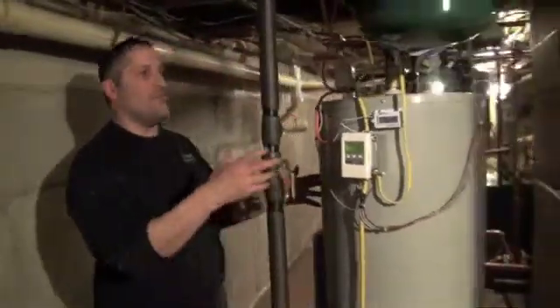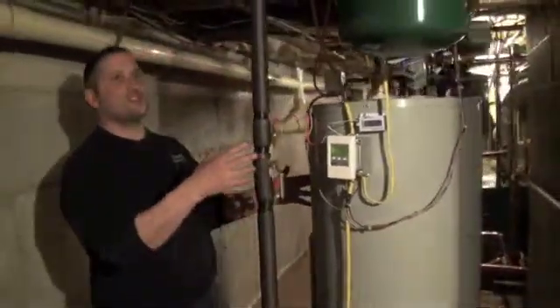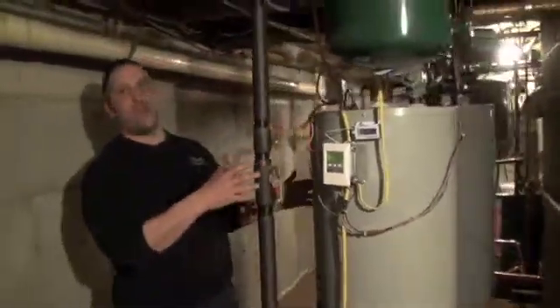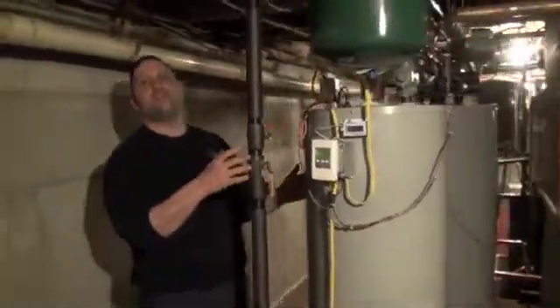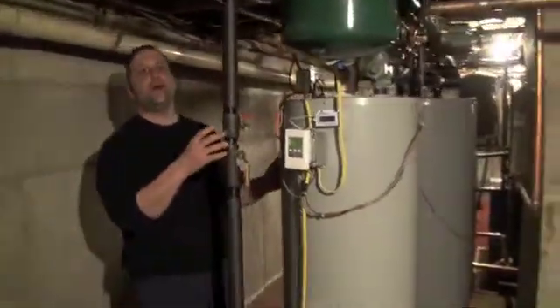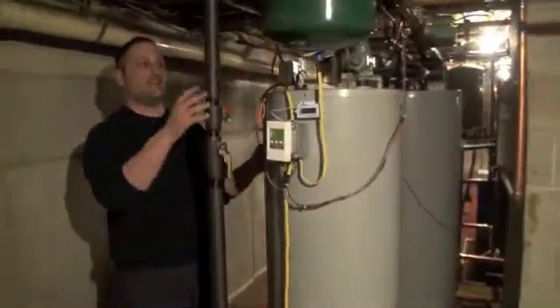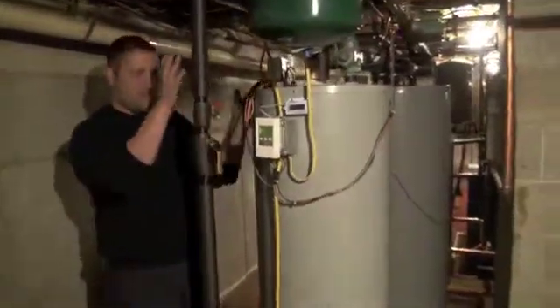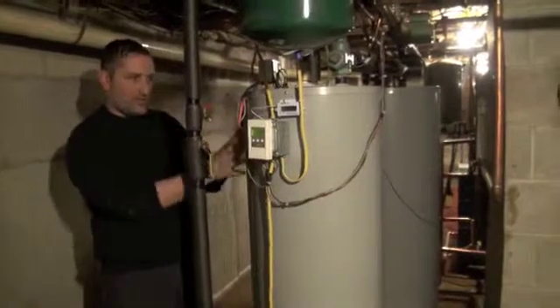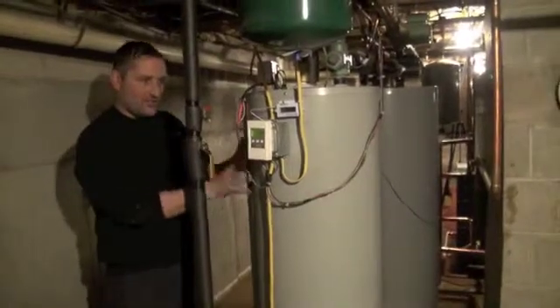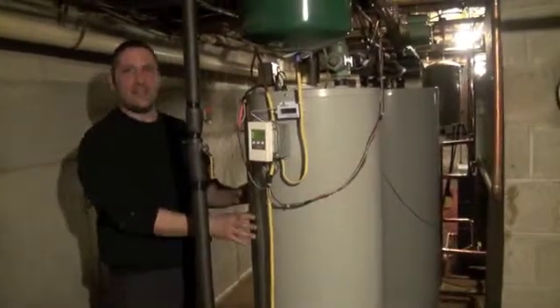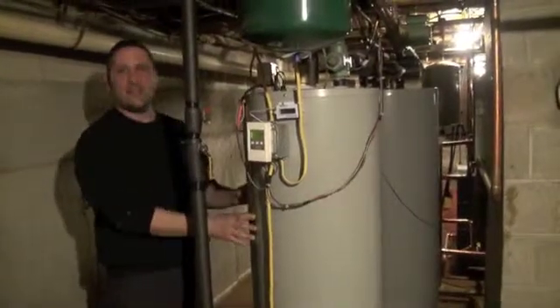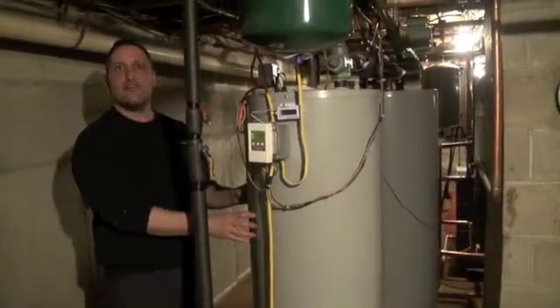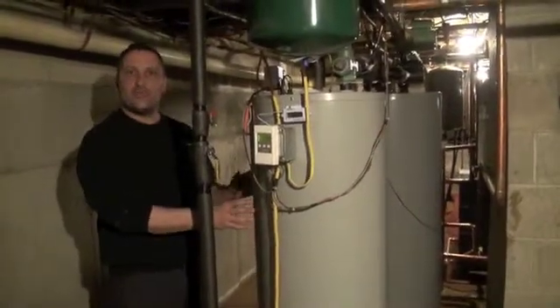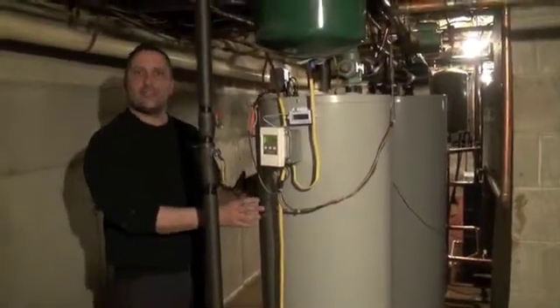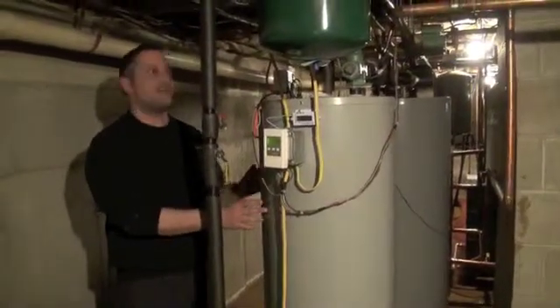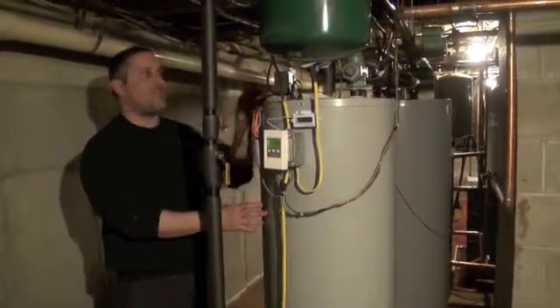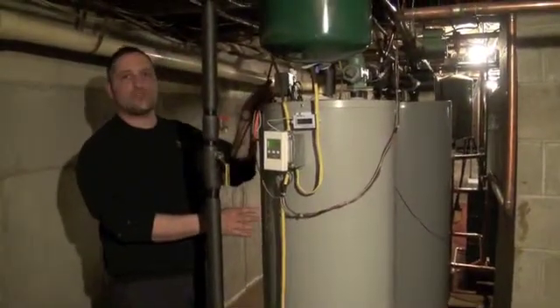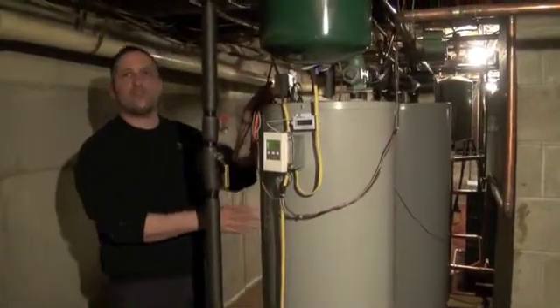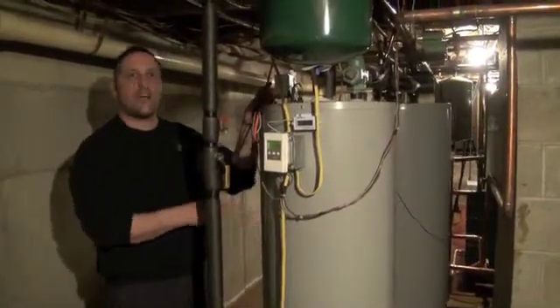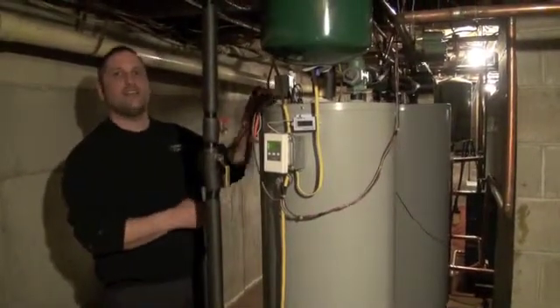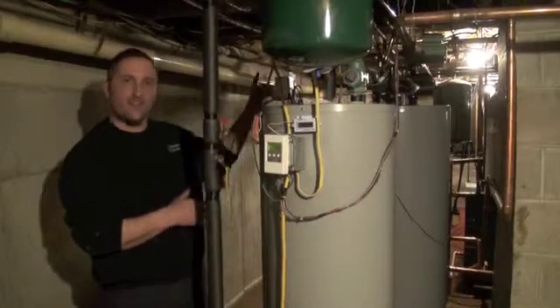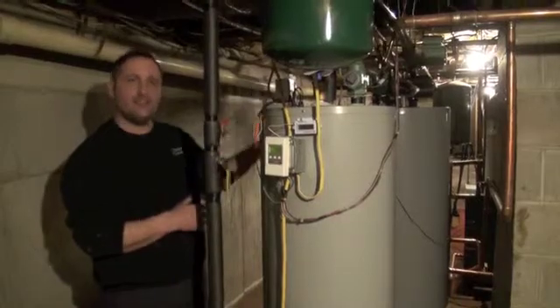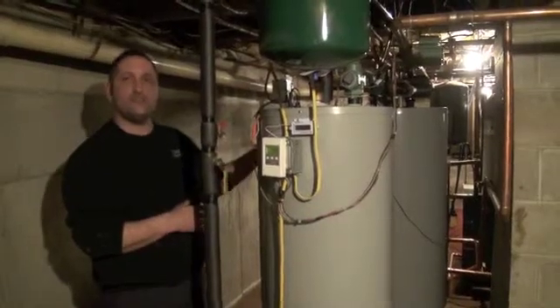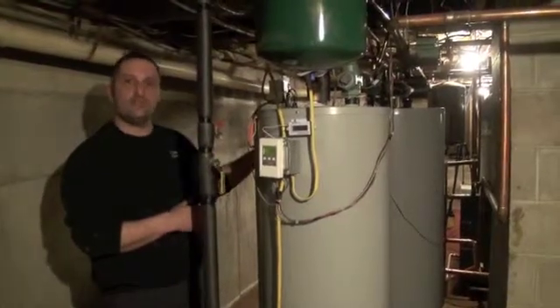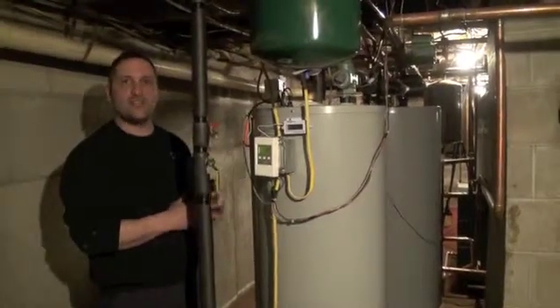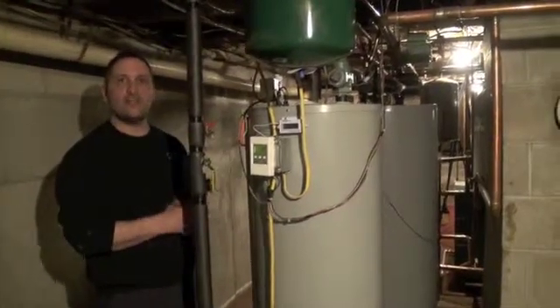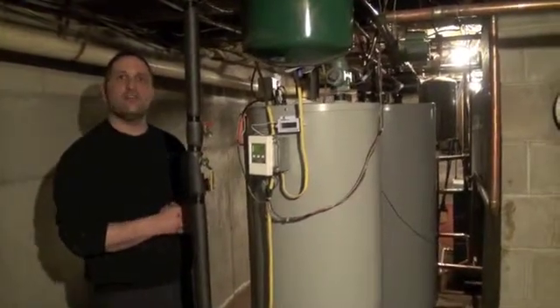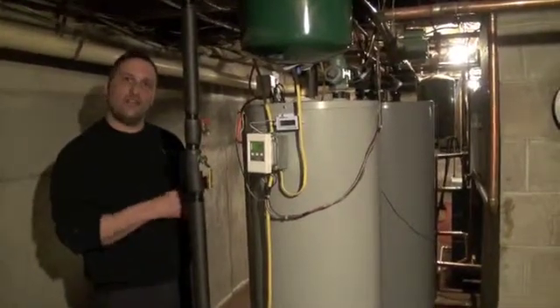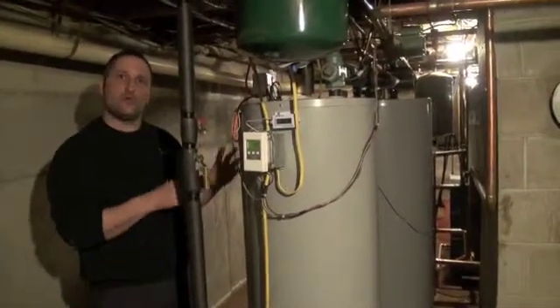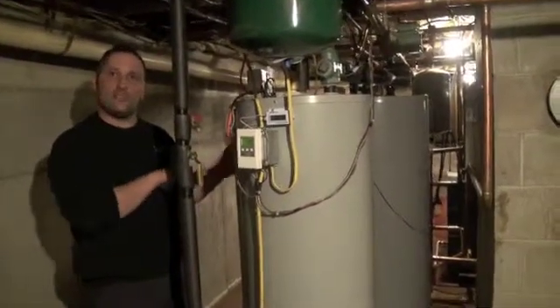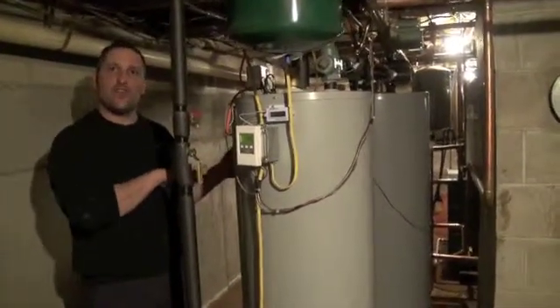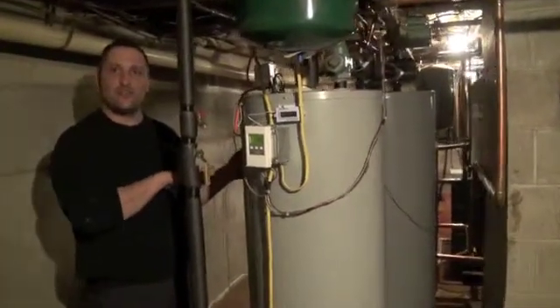When the solar panels heat up and put energy into this tank, when this tank gets hot enough, there's an aquastat that will start and dump energy to the other tank, equalizing the two tanks together.